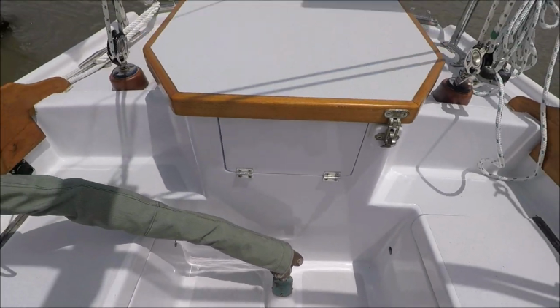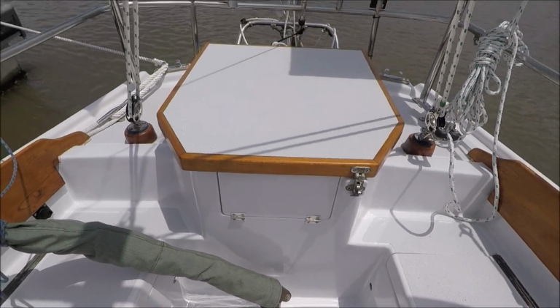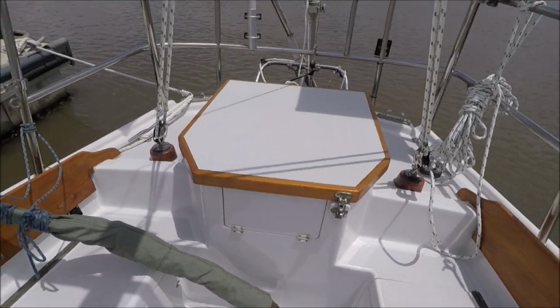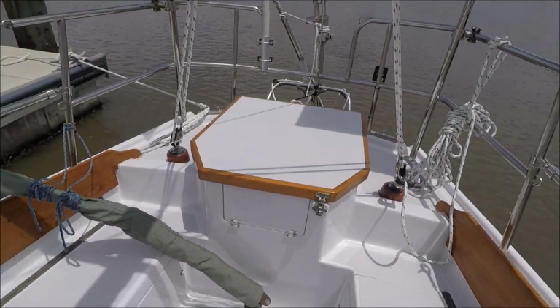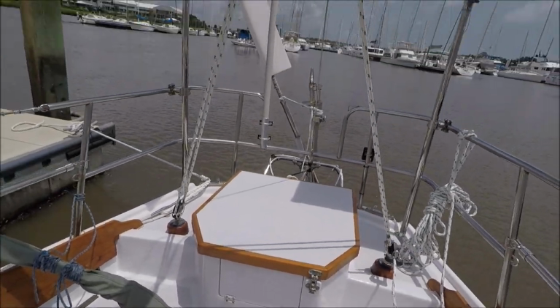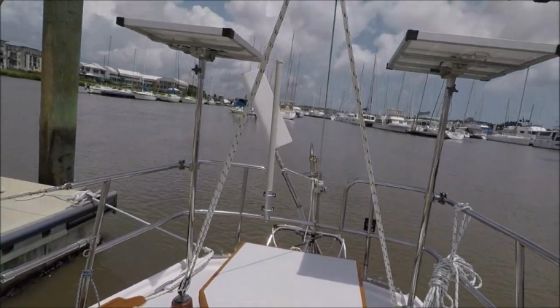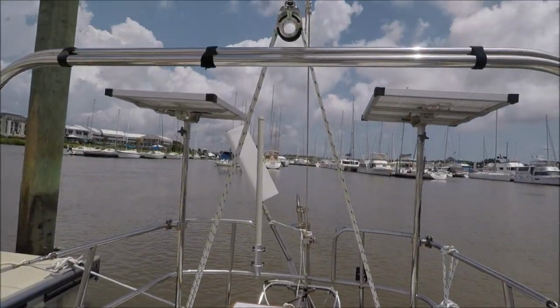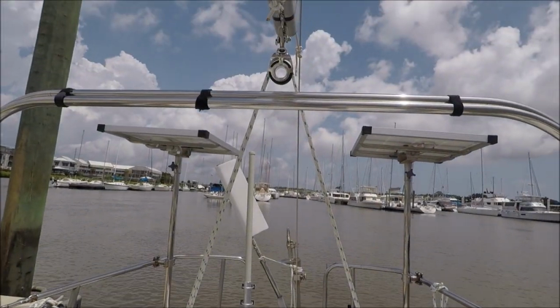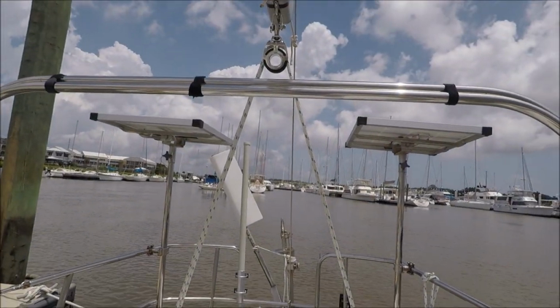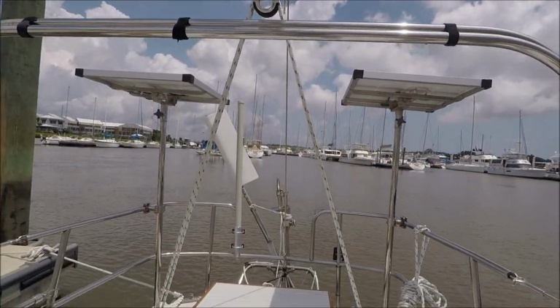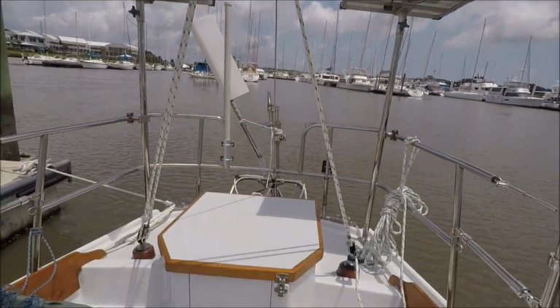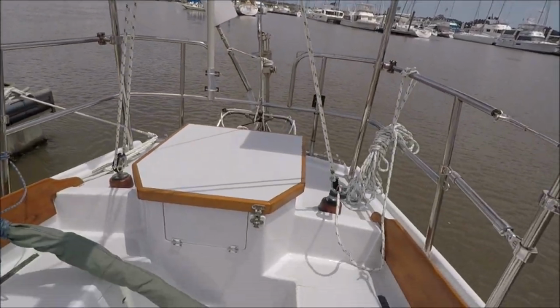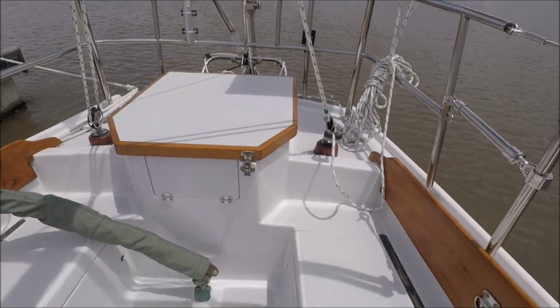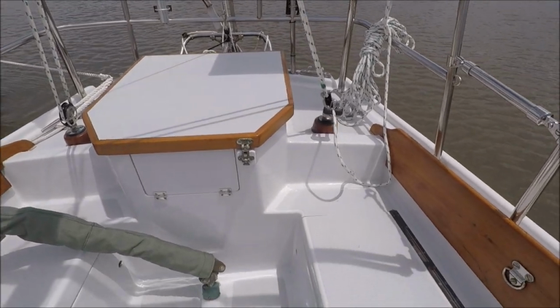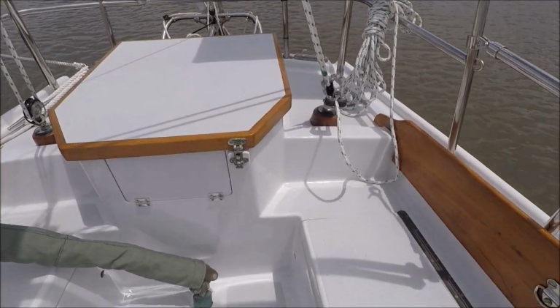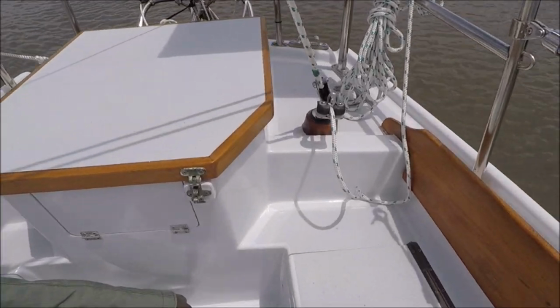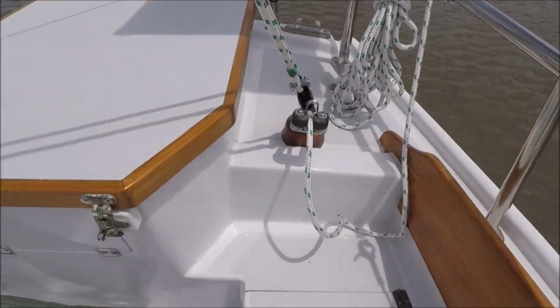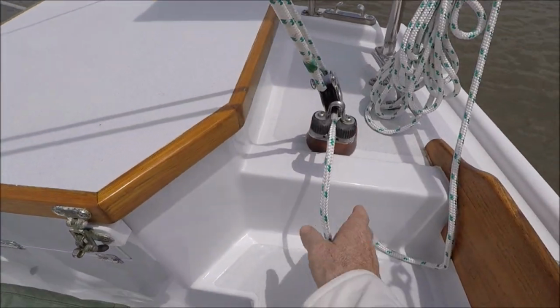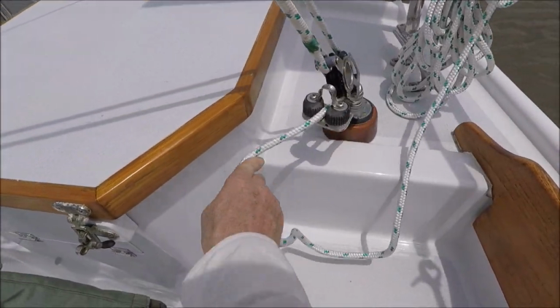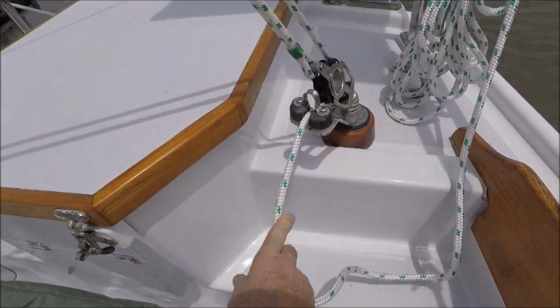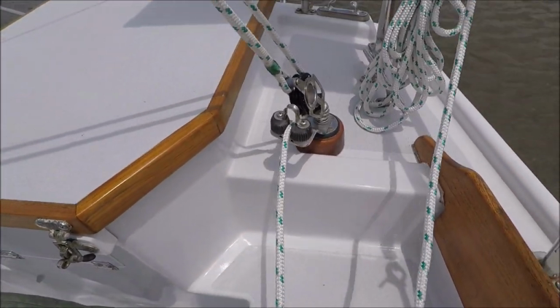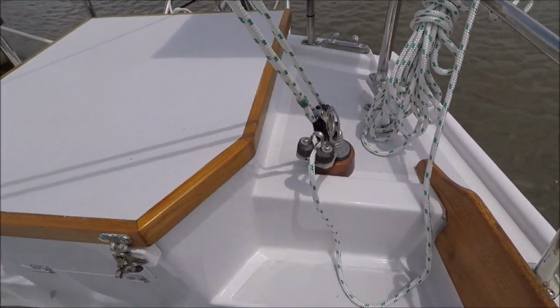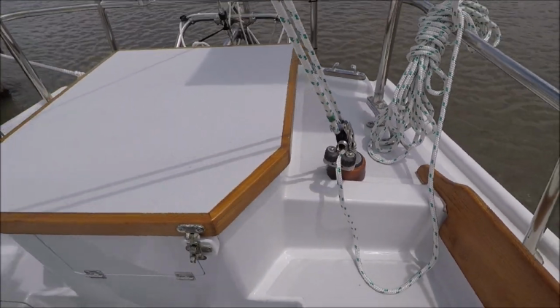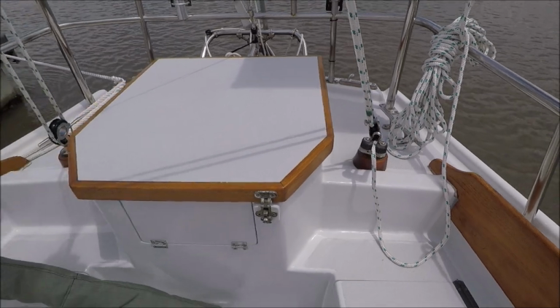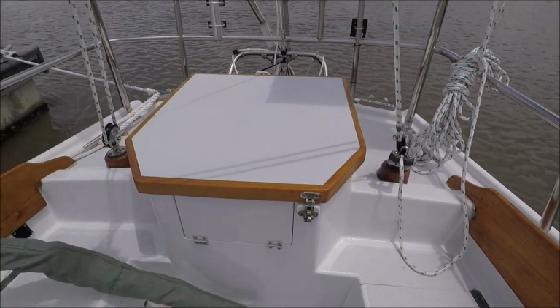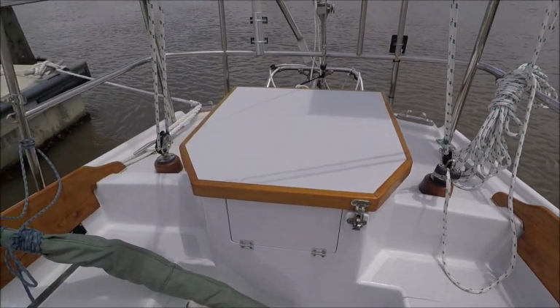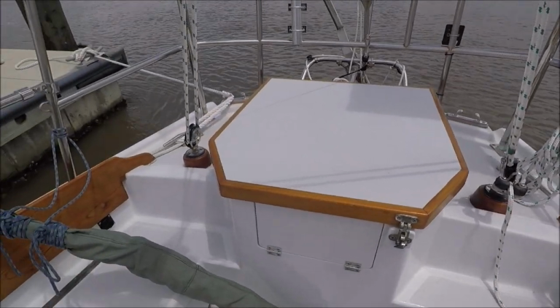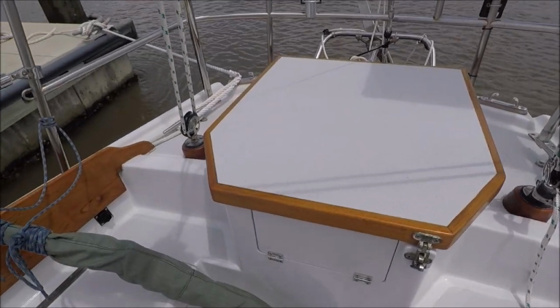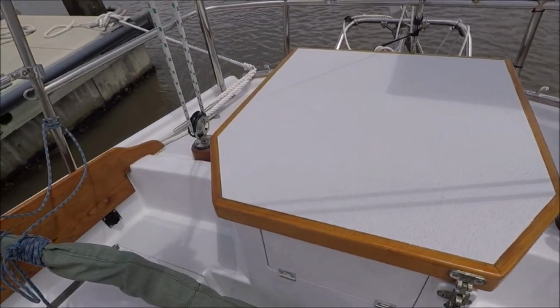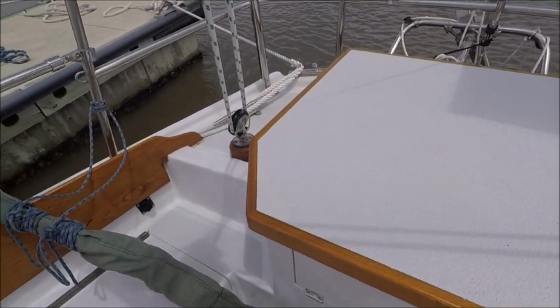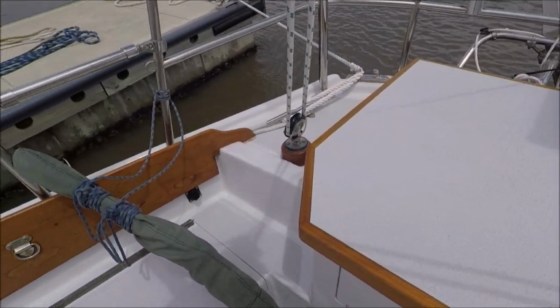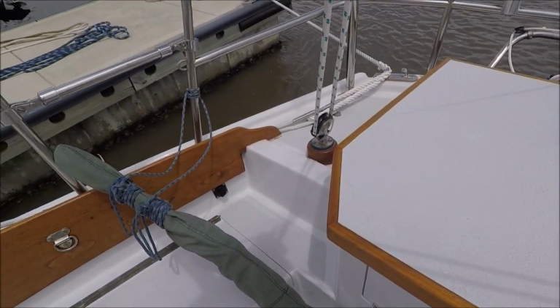Back here, we've got the standard three-point end-of-boom sheeting, and this is running through a cam at the end for control. All that is from Garhauer.